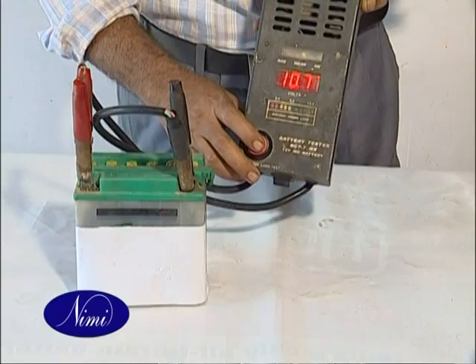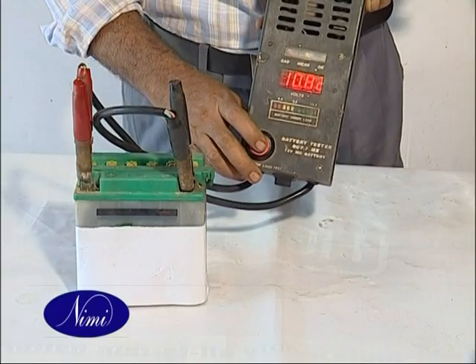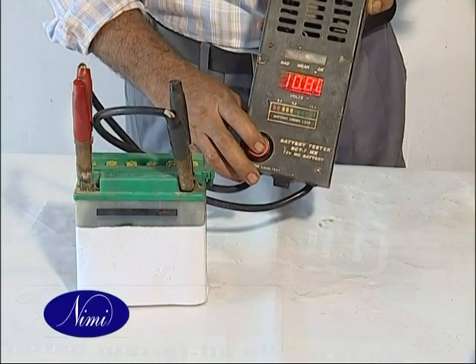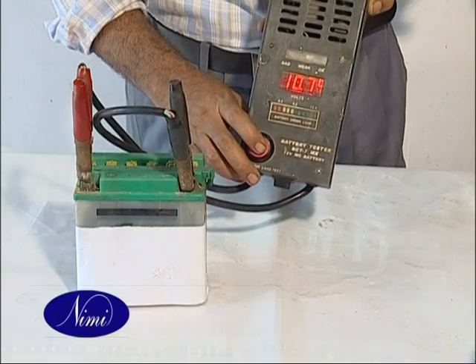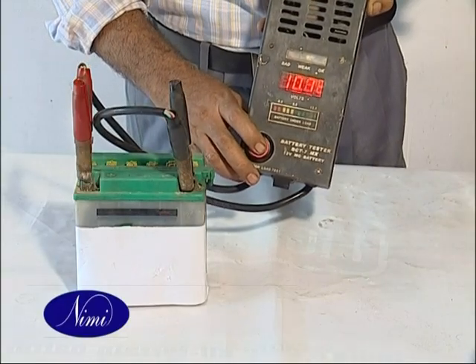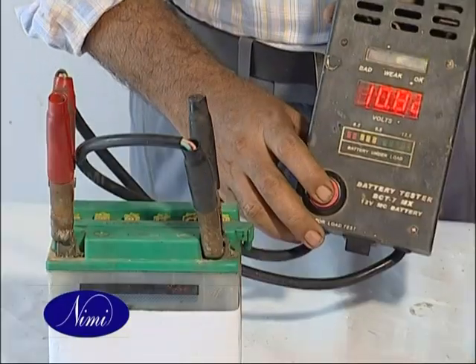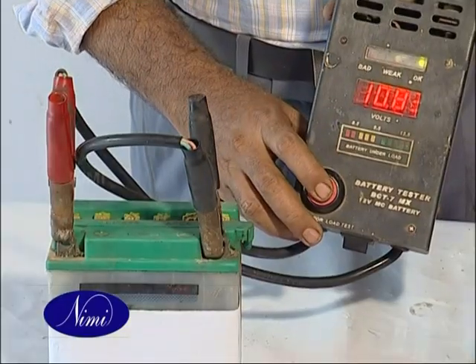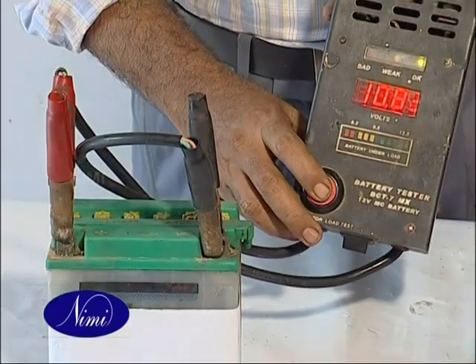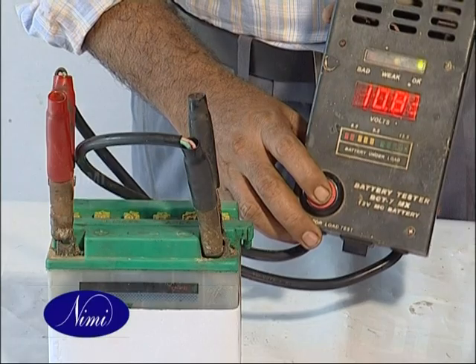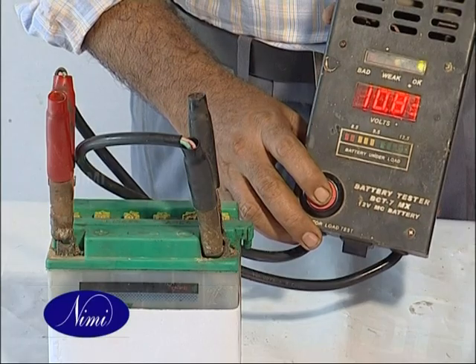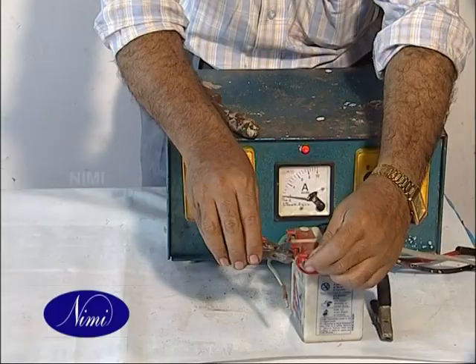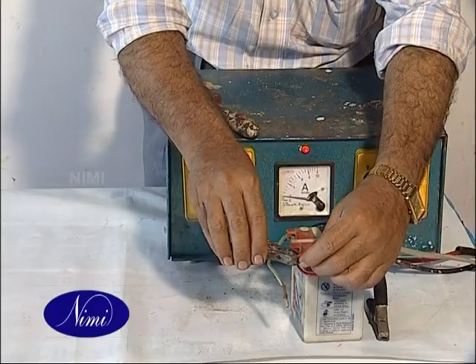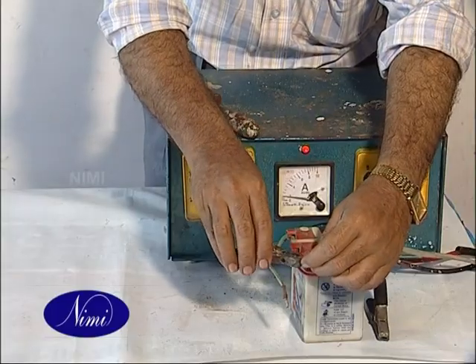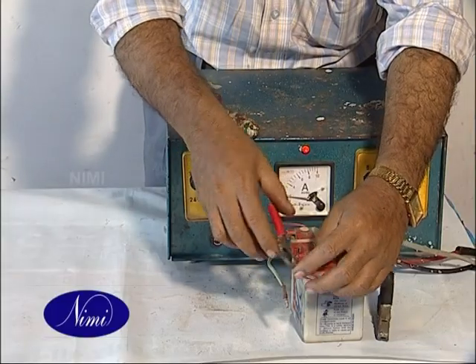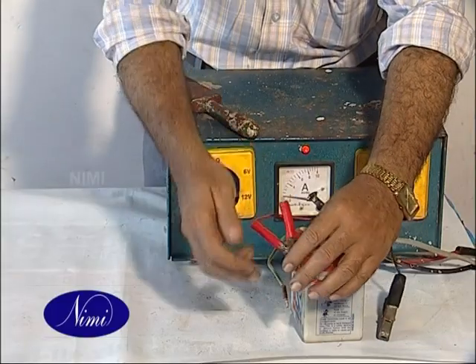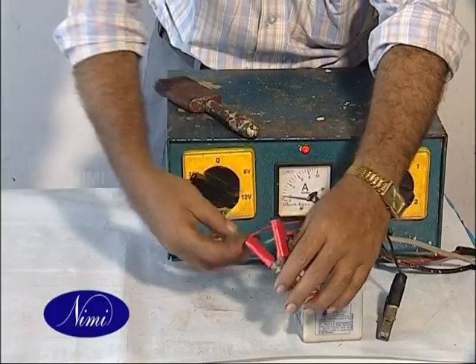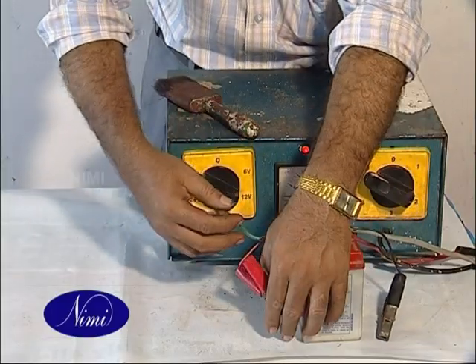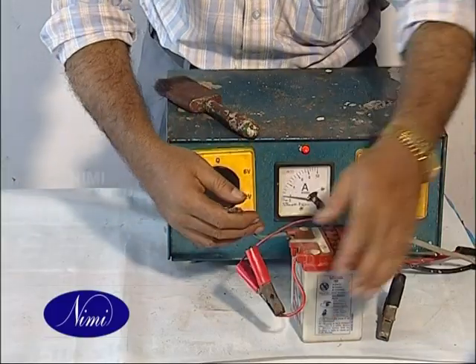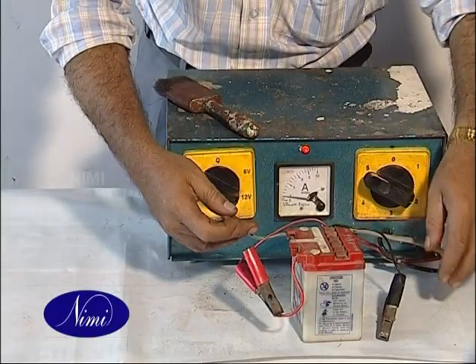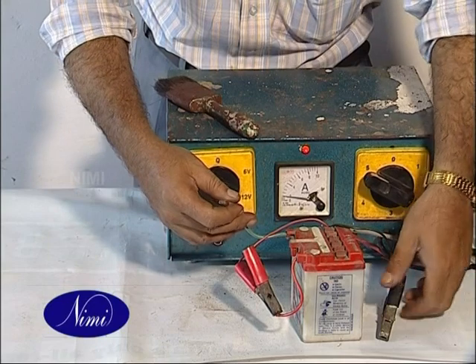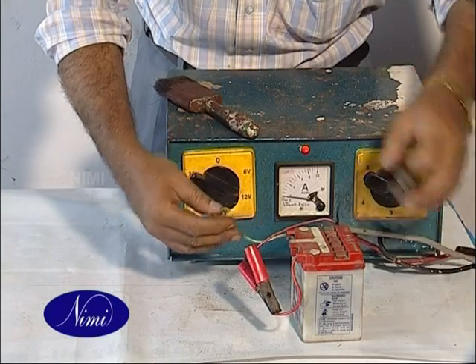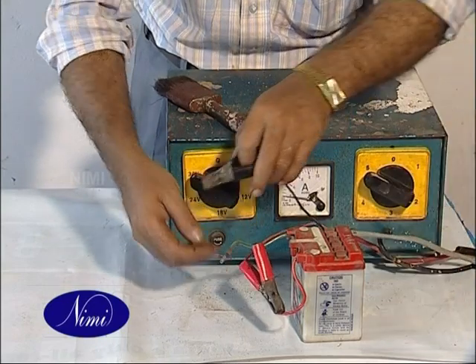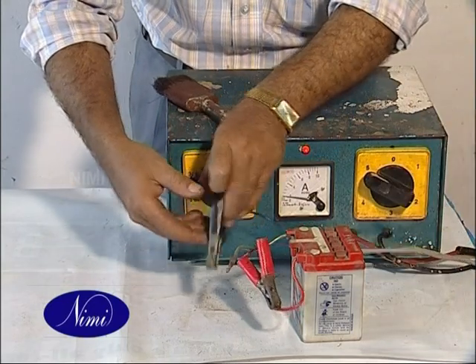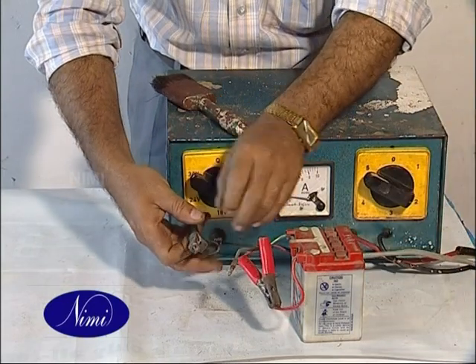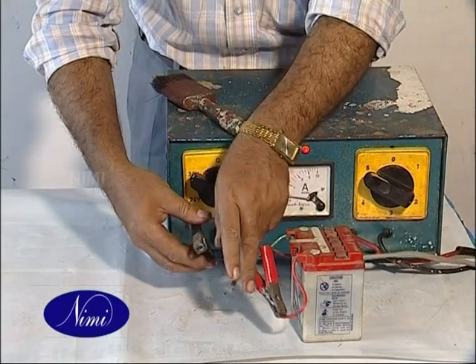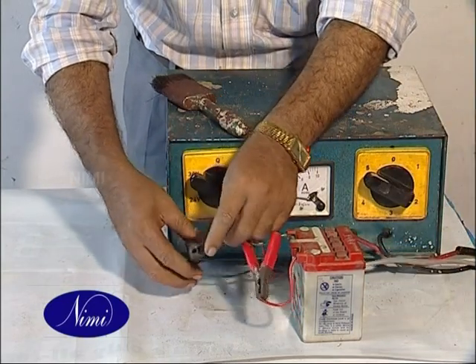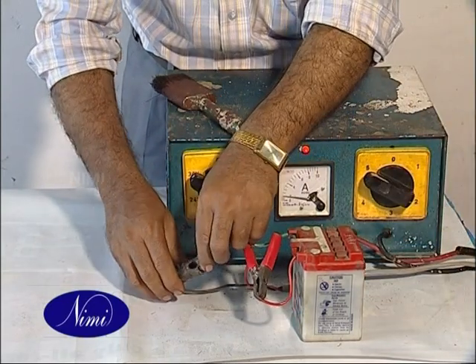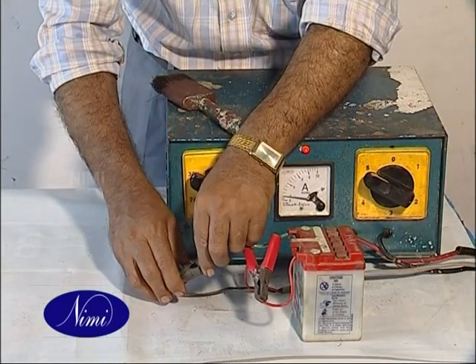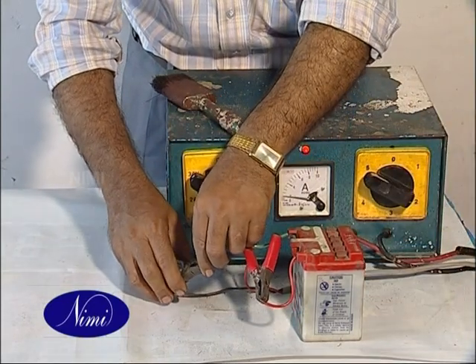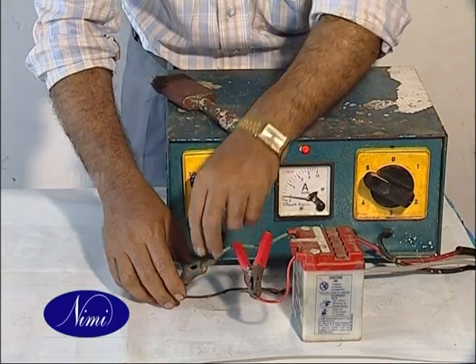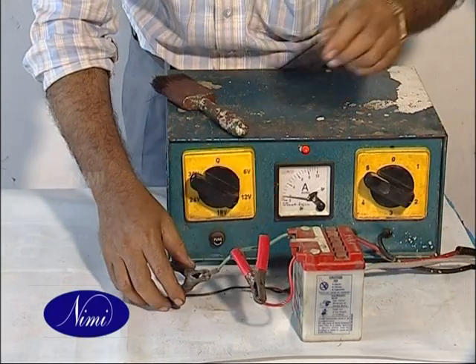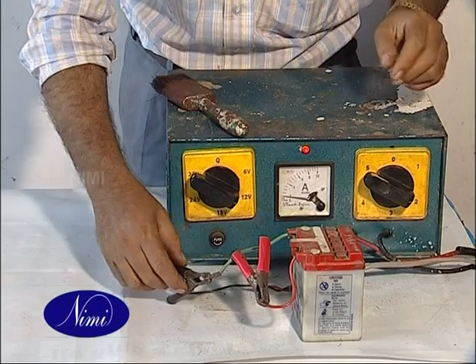Measure the cell voltage with a voltmeter and record. Connect the battery charger's positive lead to the positive terminal of the battery and the negative lead of the charger to the negative terminal of the battery.